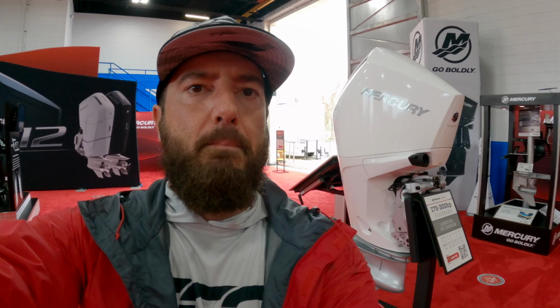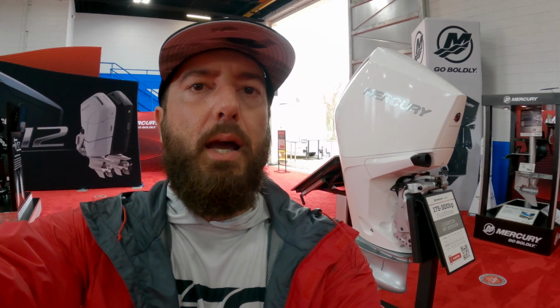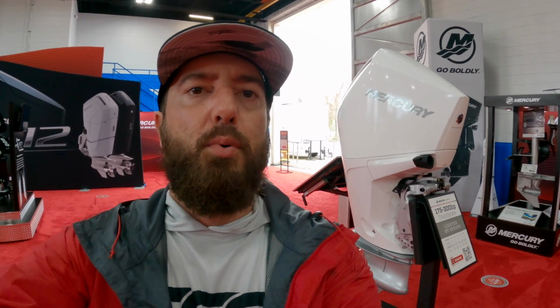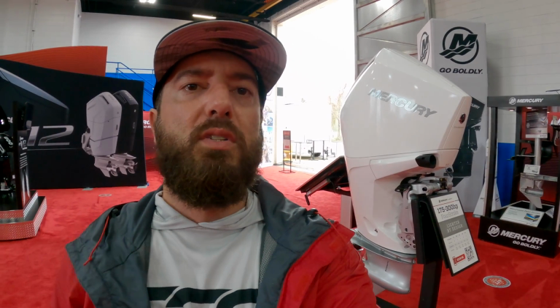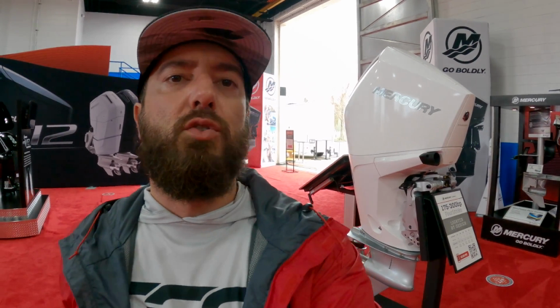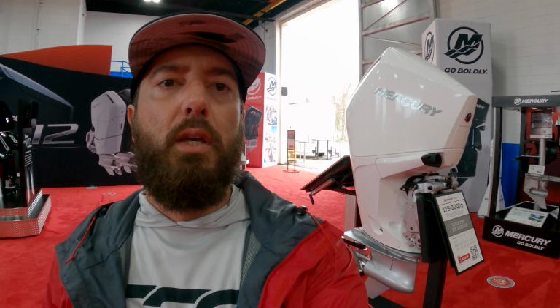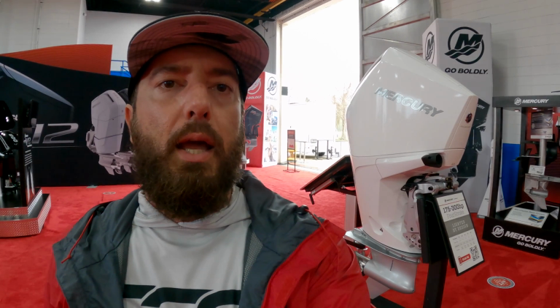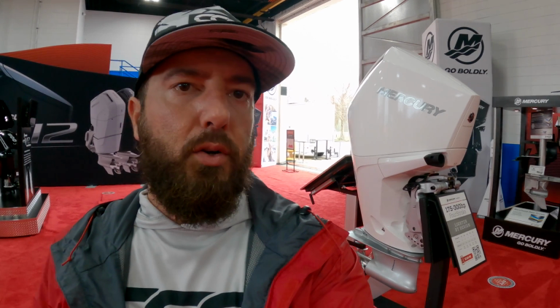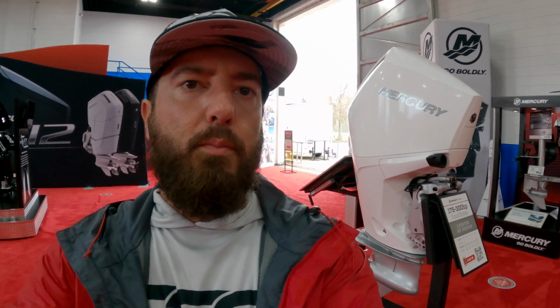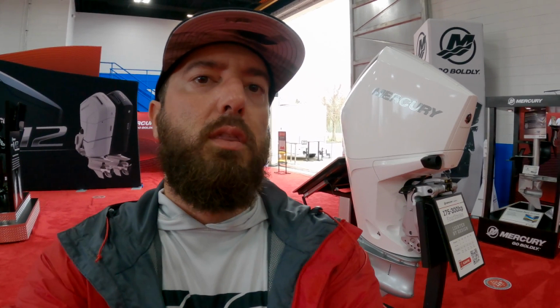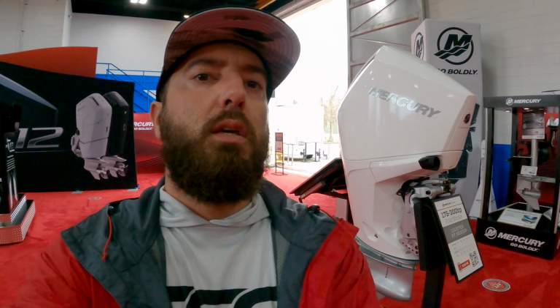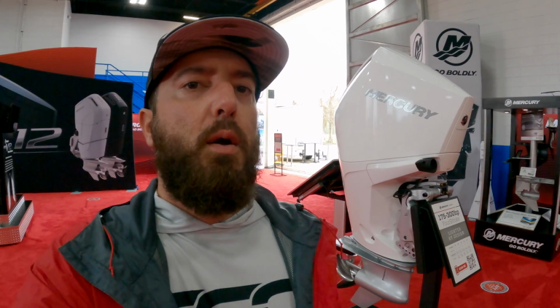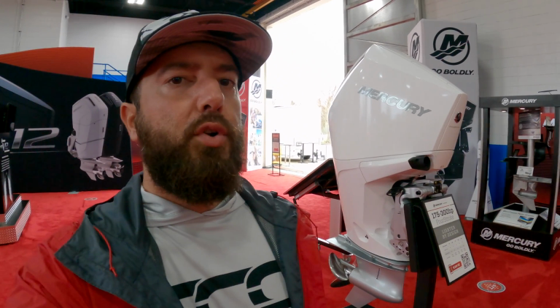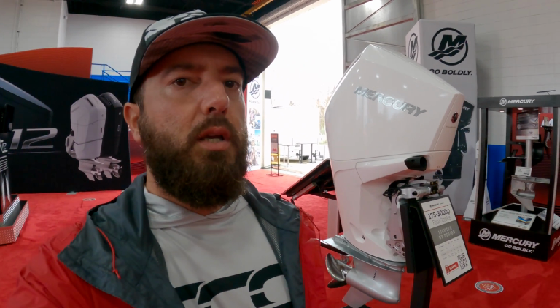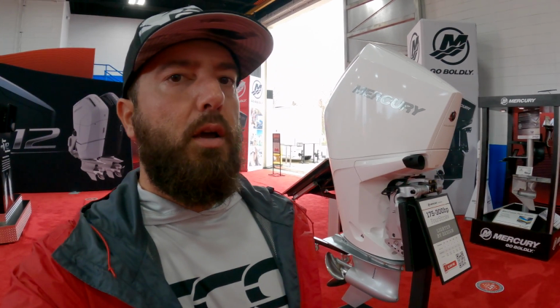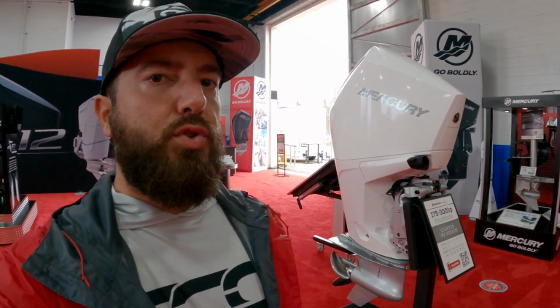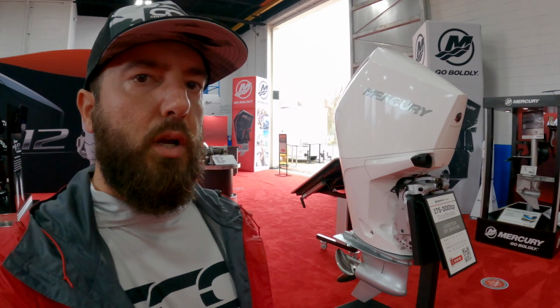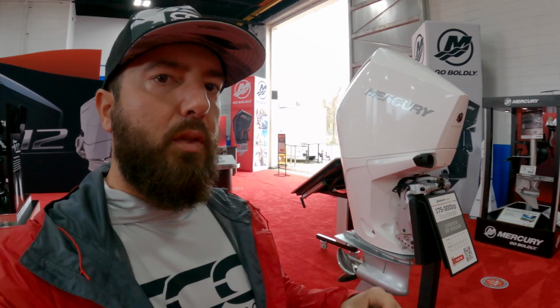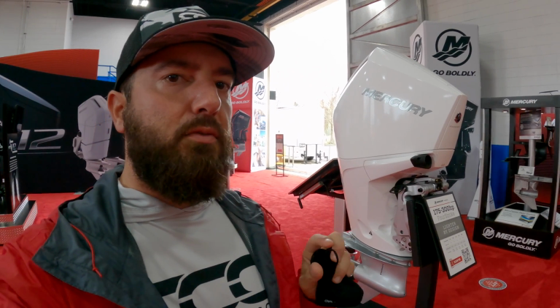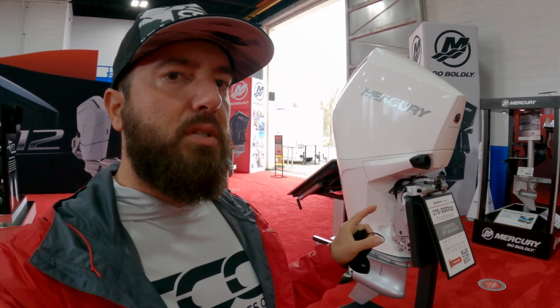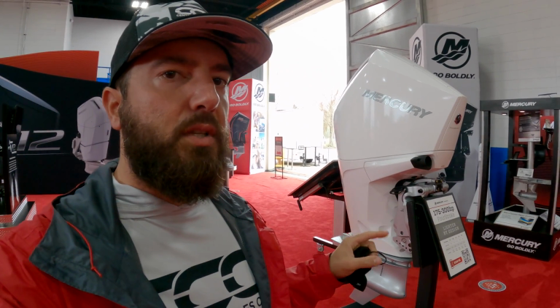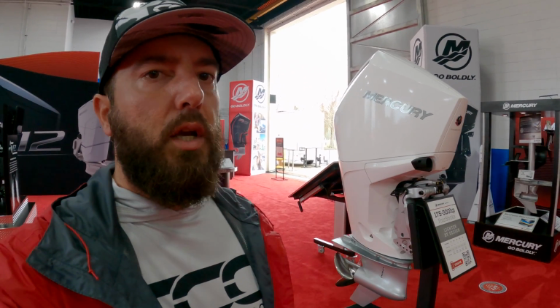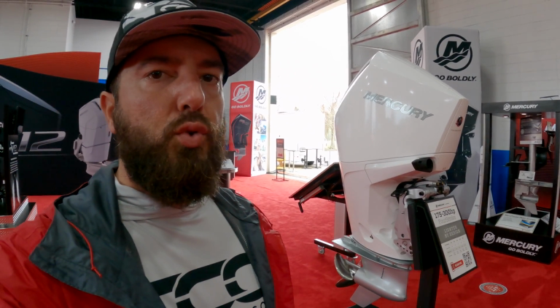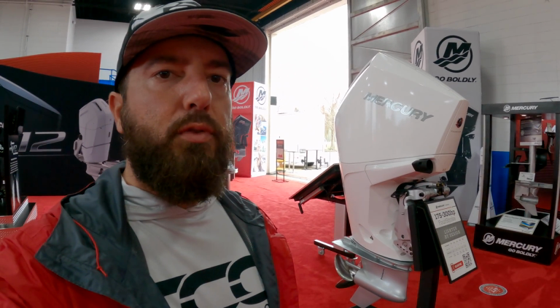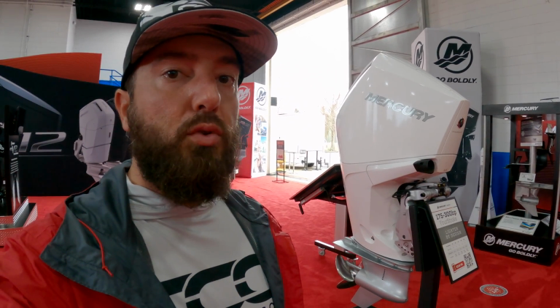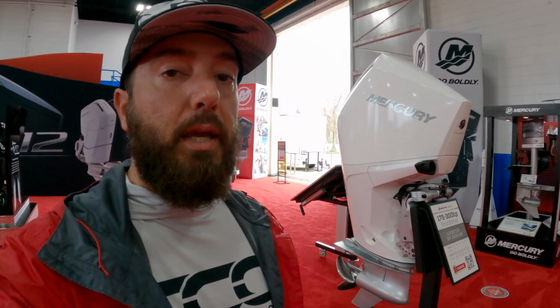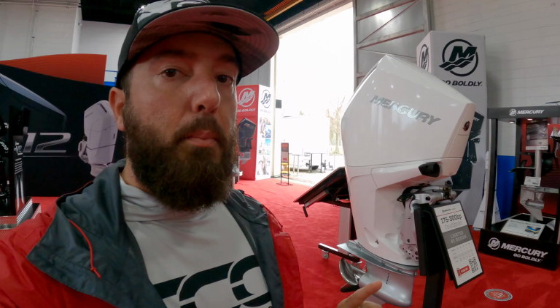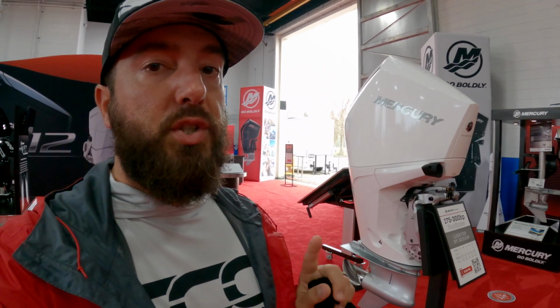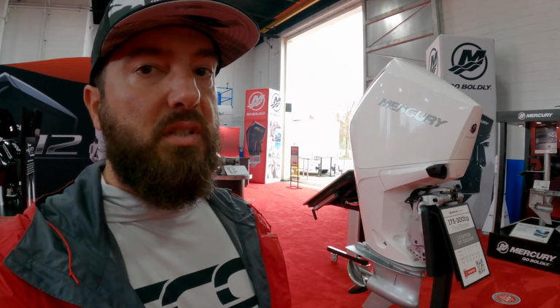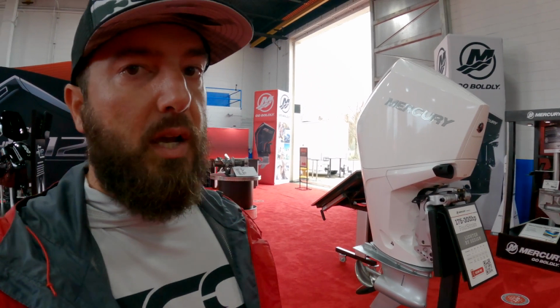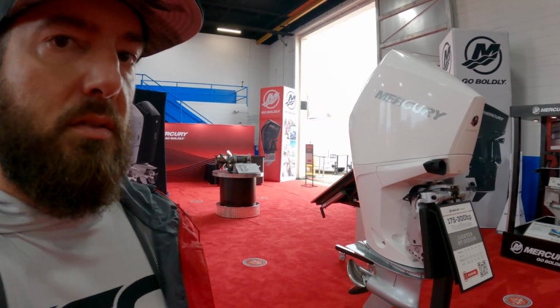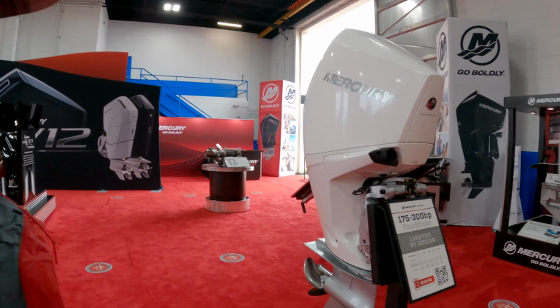Hey guys, it's Brian with Center Consoles Only. Here I'm with the Mercury four-stroke. This is very similar styling to their Verado V8, but she comes in different sizes — let's take a look.